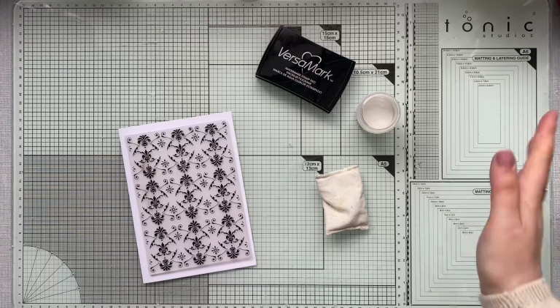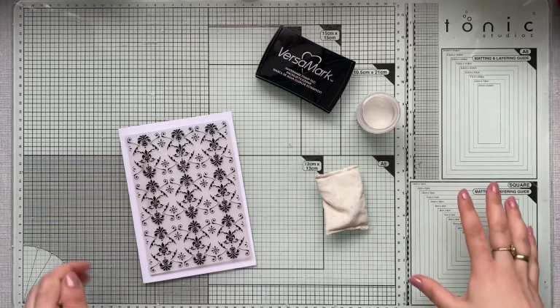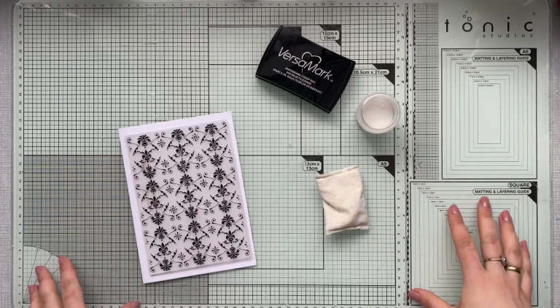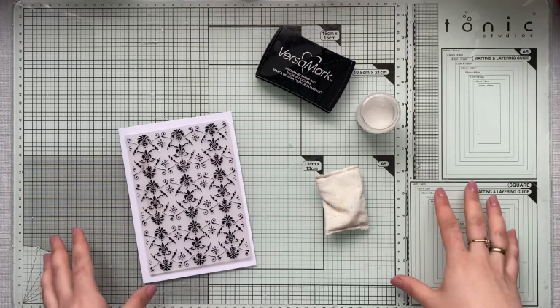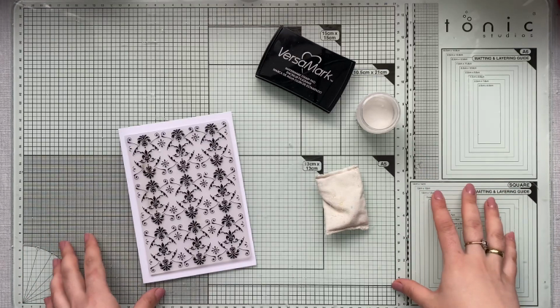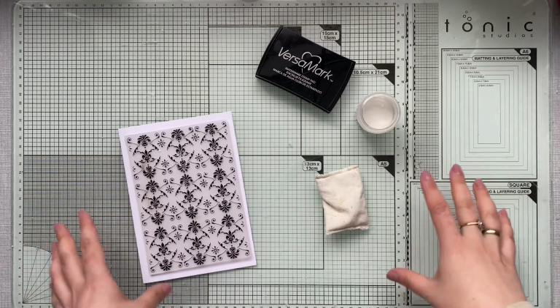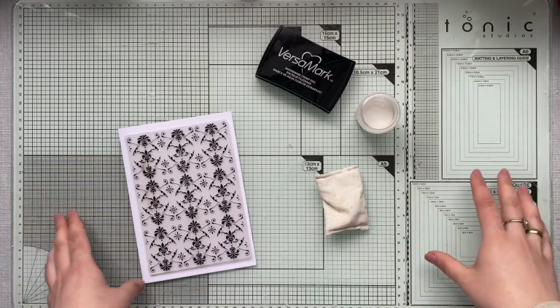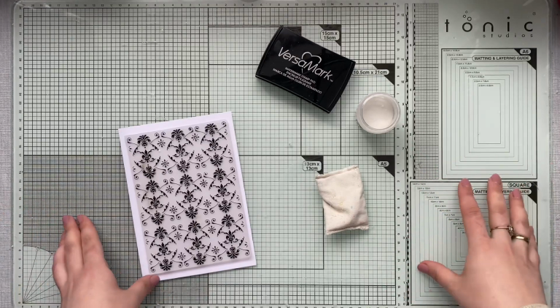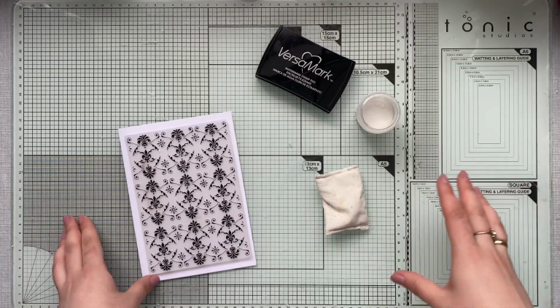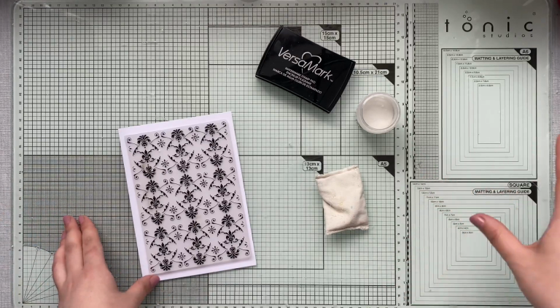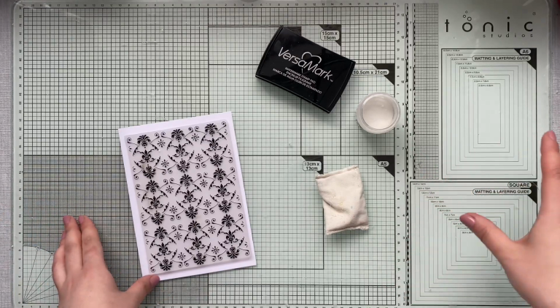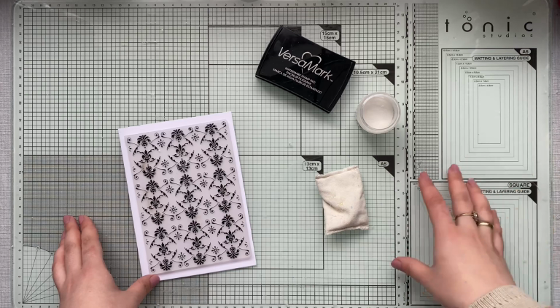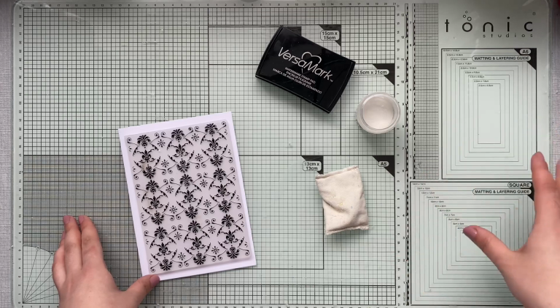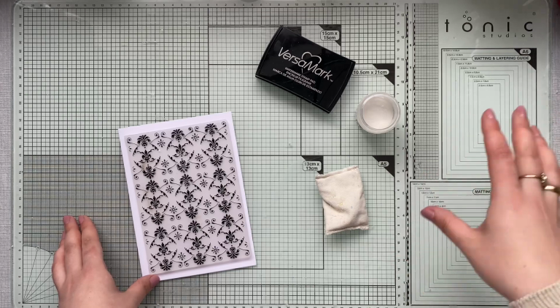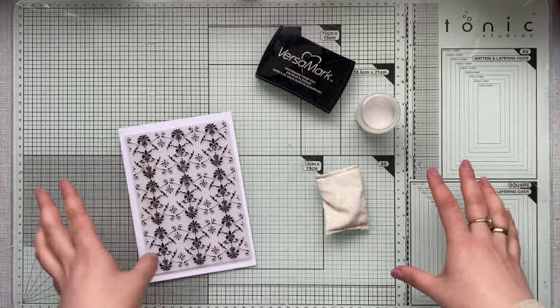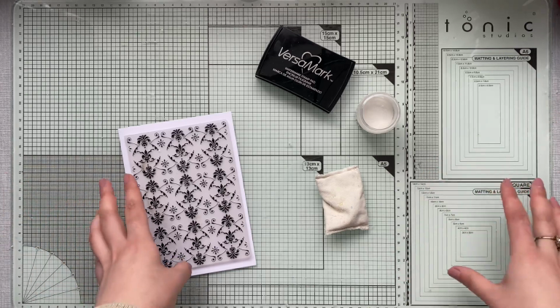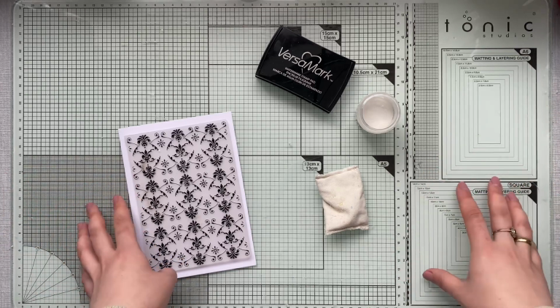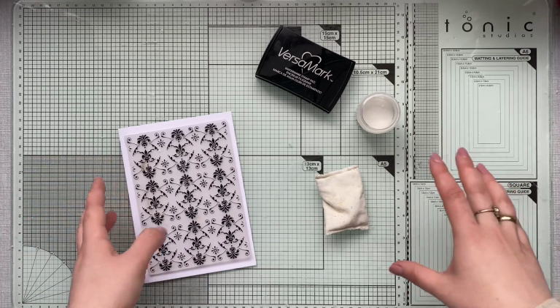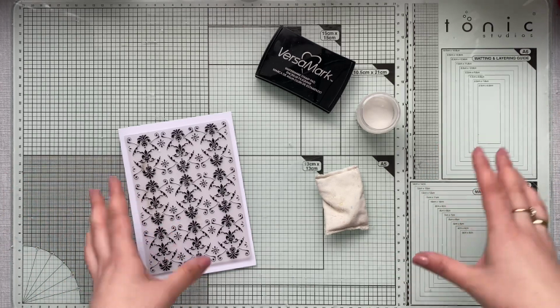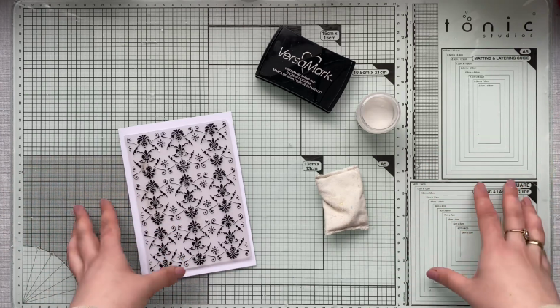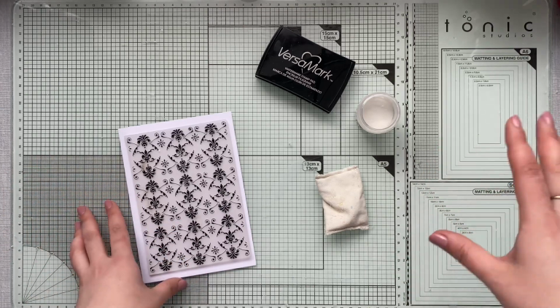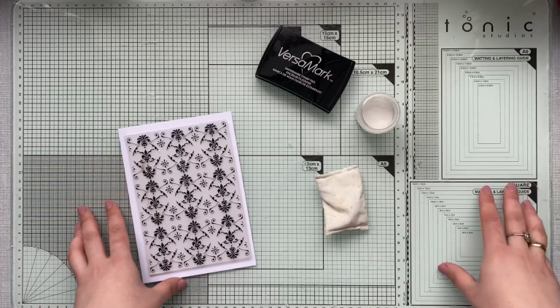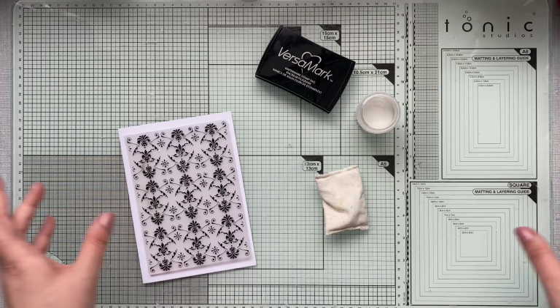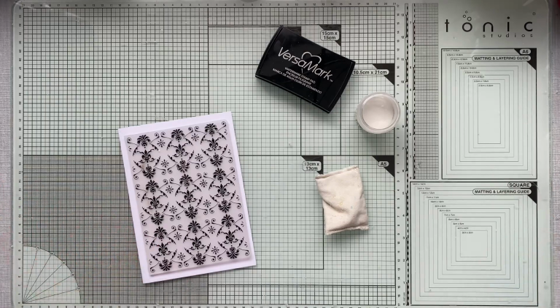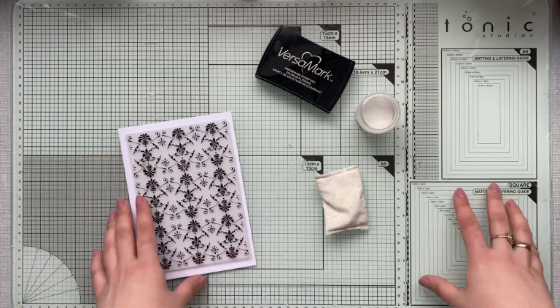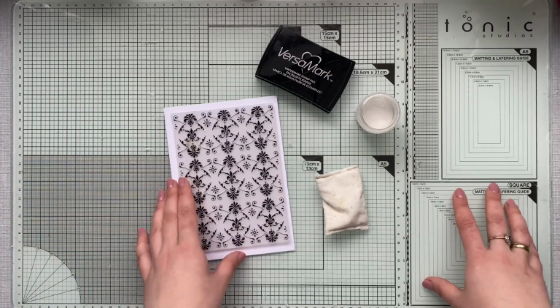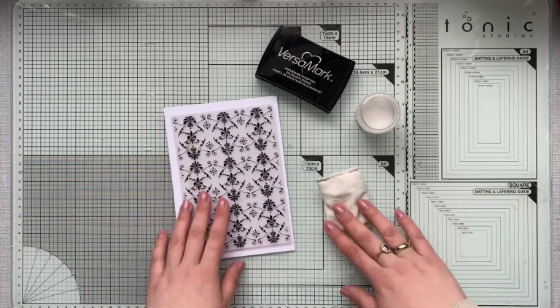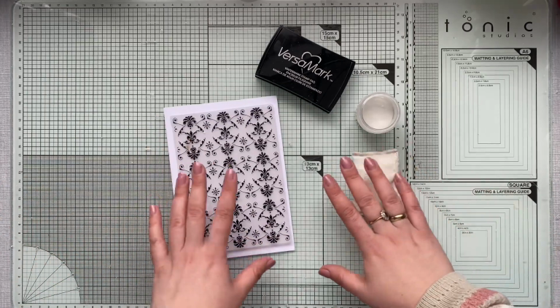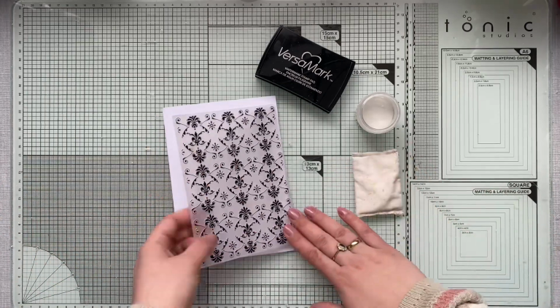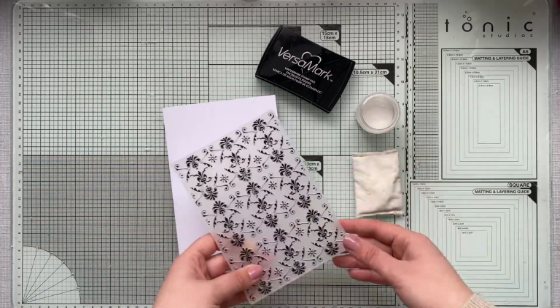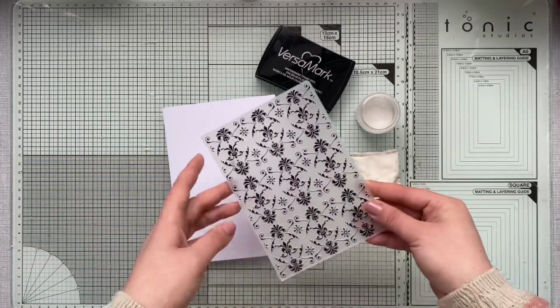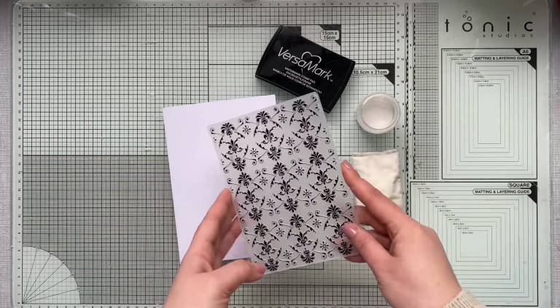Hello, my lovely friends, this is Marta — welcome back to my YouTube channel. Today I have a fabulous tip for you if you are using embossing folders and you do the technique called double embossing. I will show you in a second how to create this double embossing effect without getting those smudges.